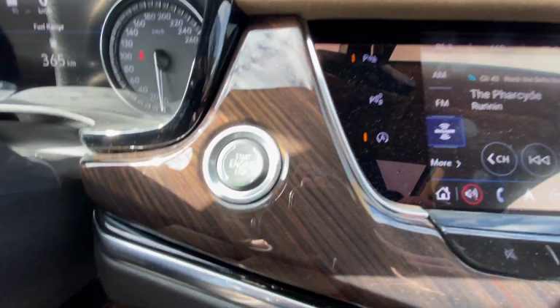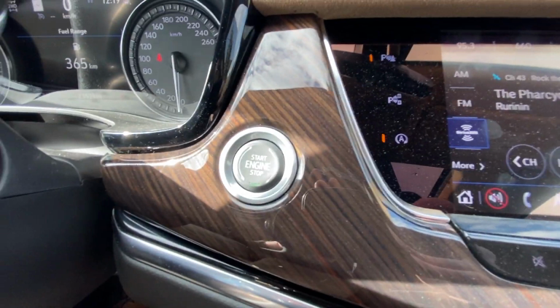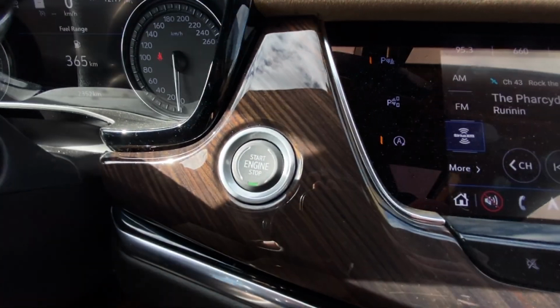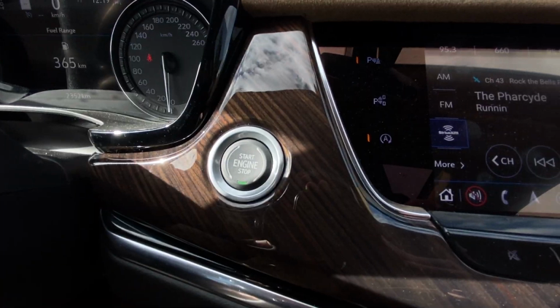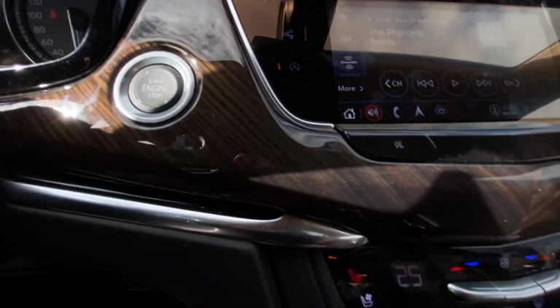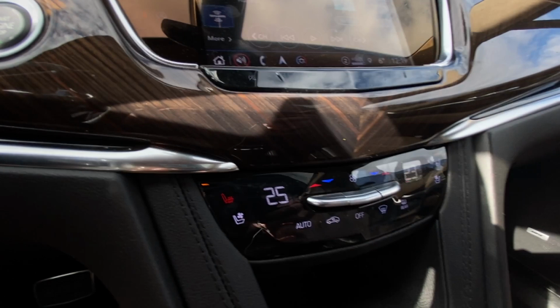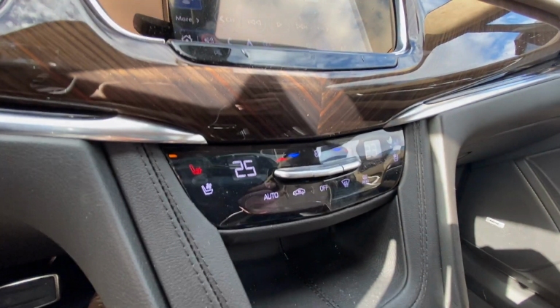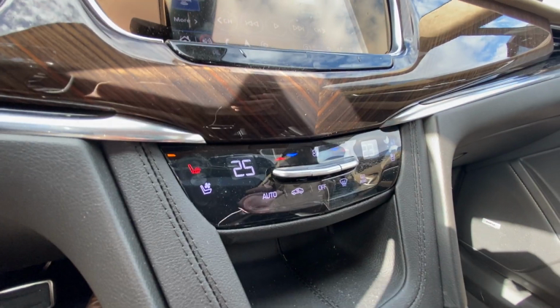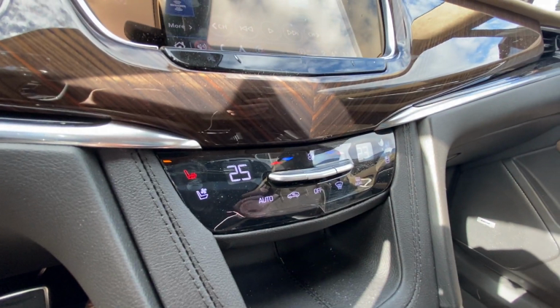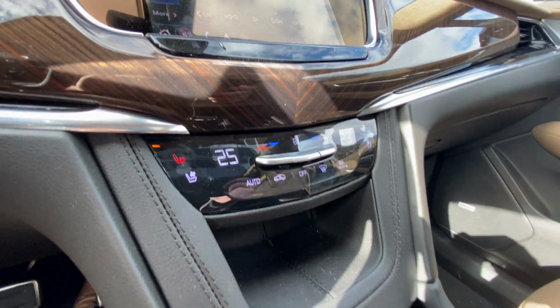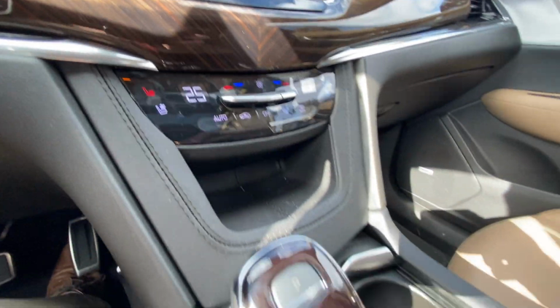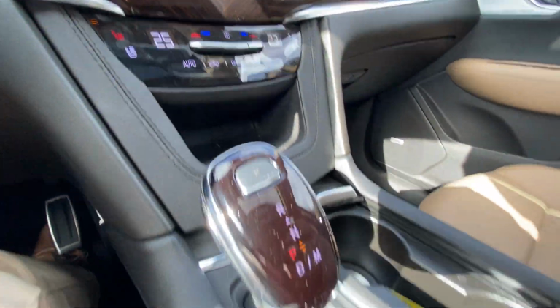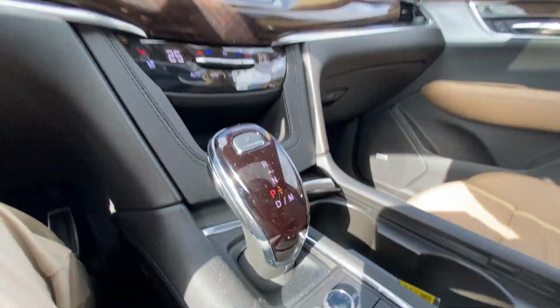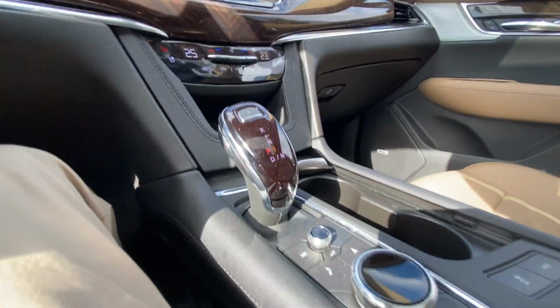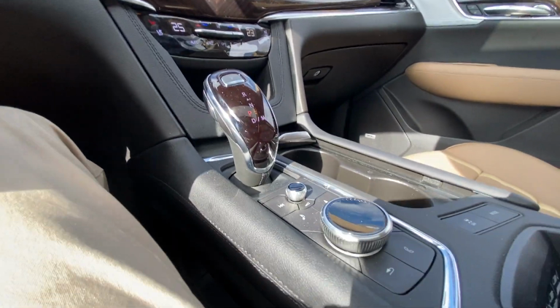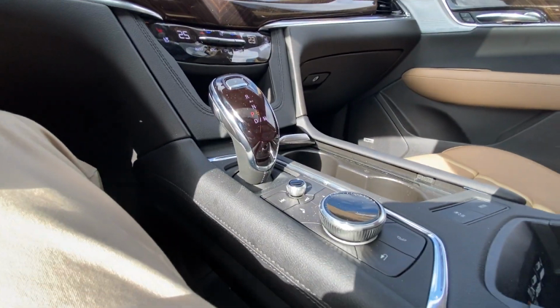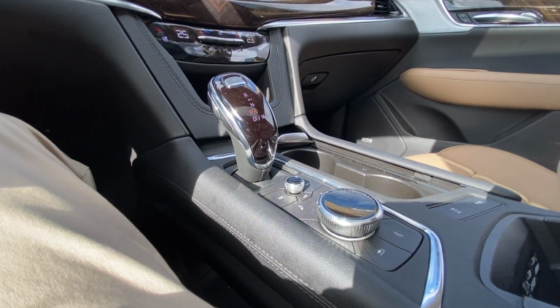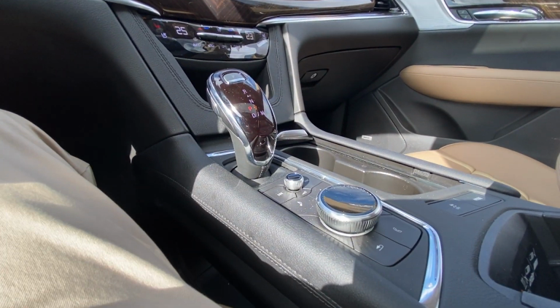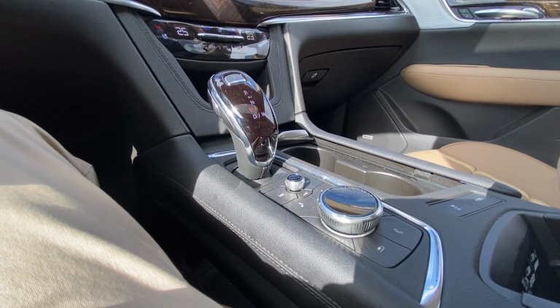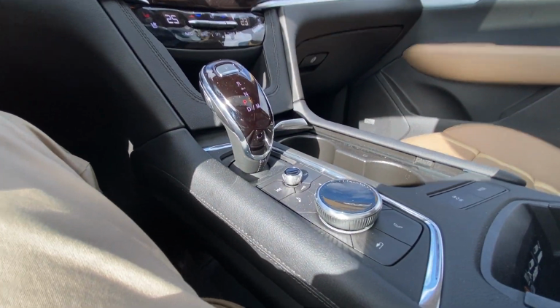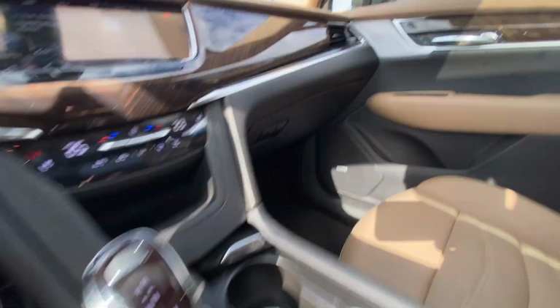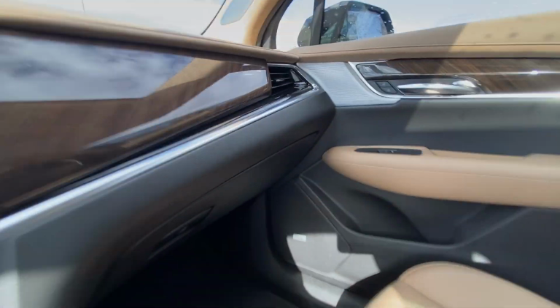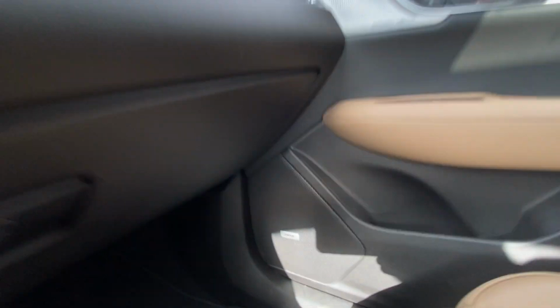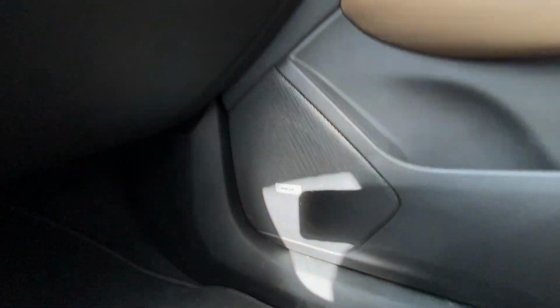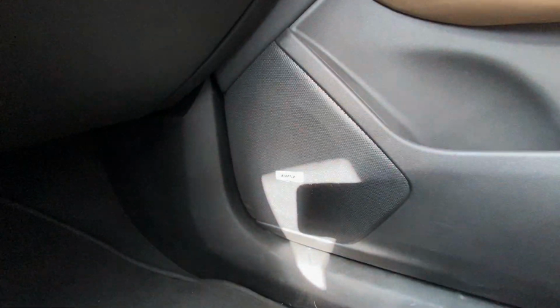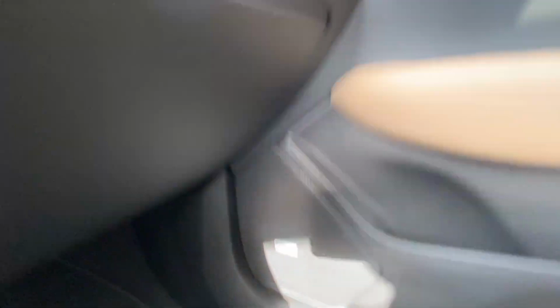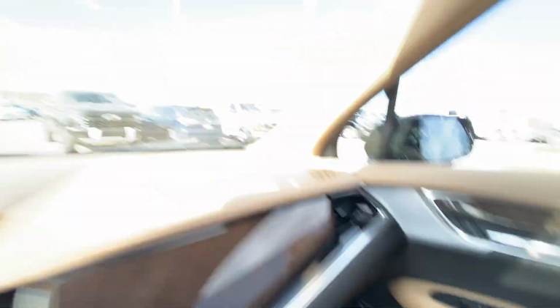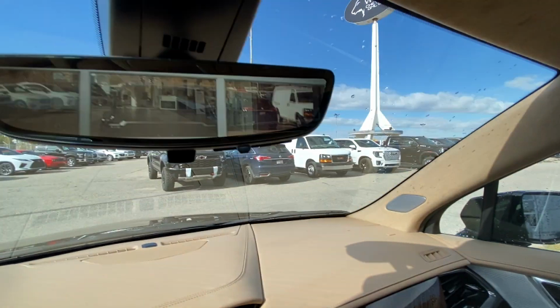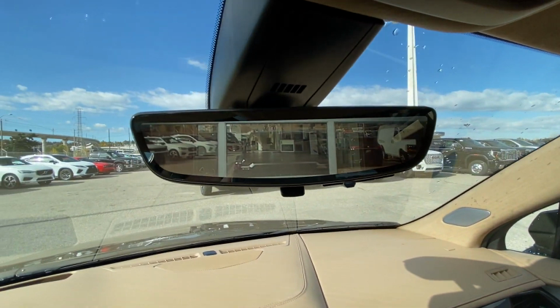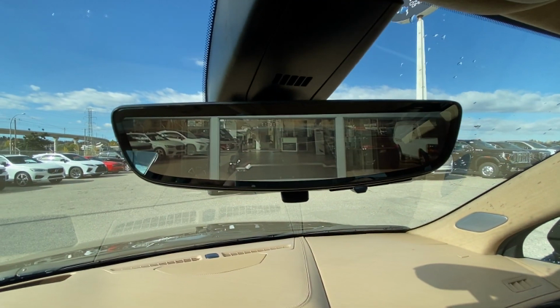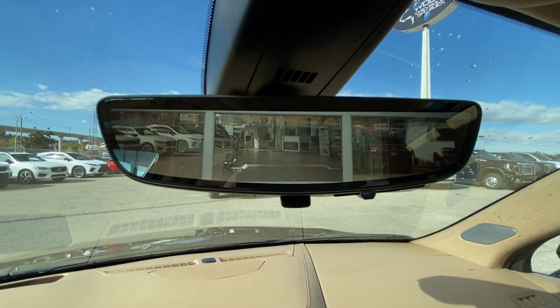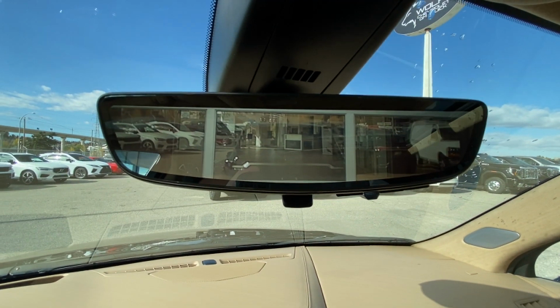Push-to-start ignition, dual-zone climate control, shifter, audio, and navigation controls can be found in the center console. Bose audio is featured all throughout the vehicle, along with the rear-view mirror camera.